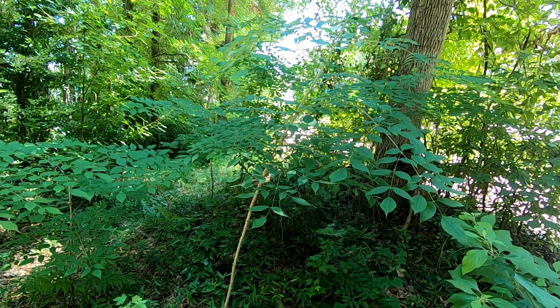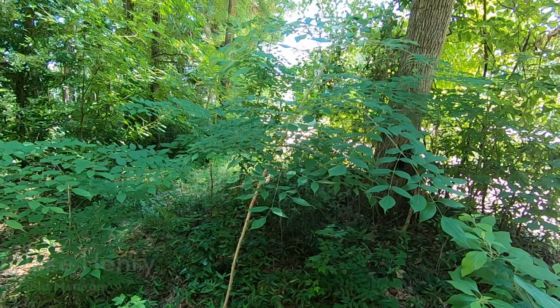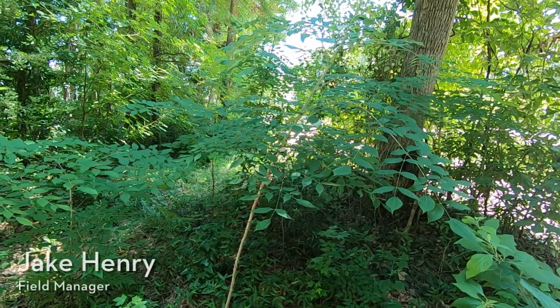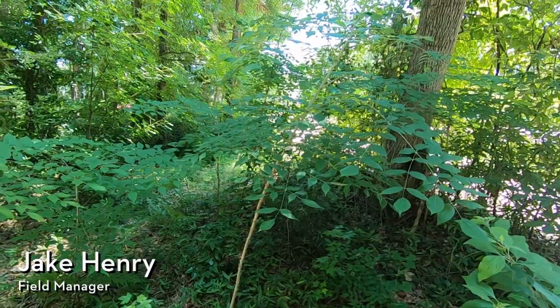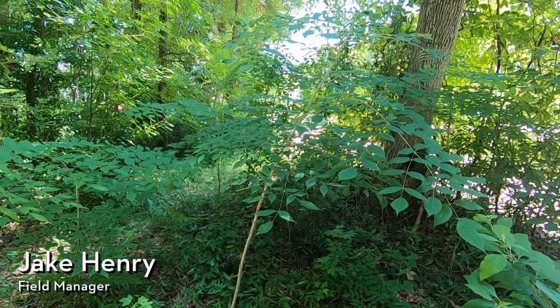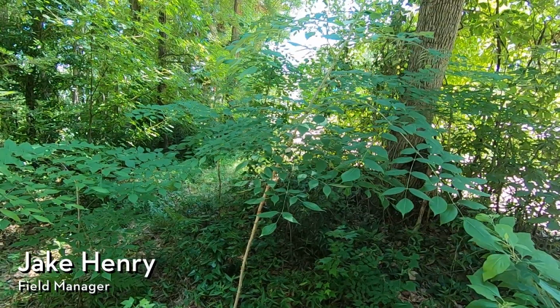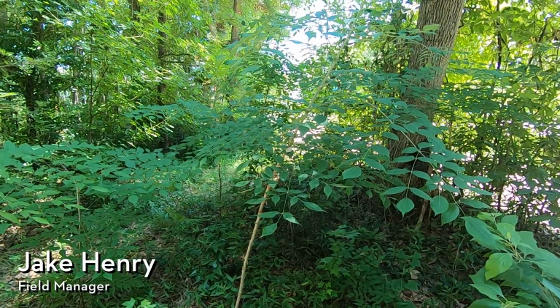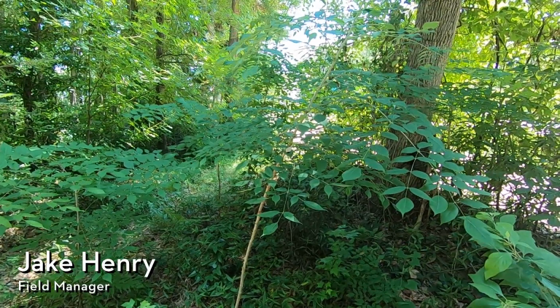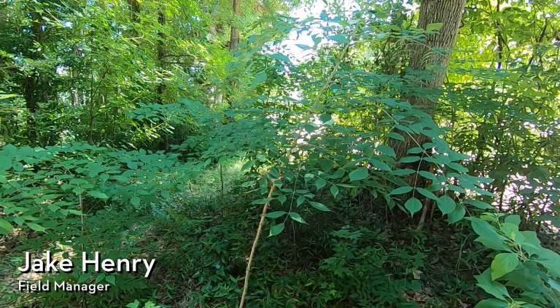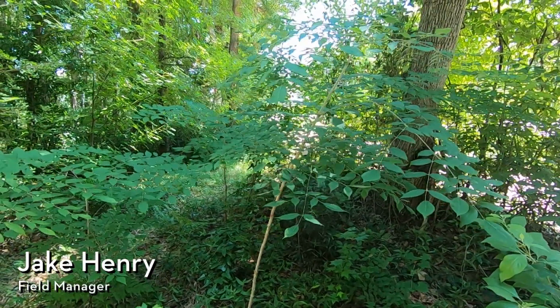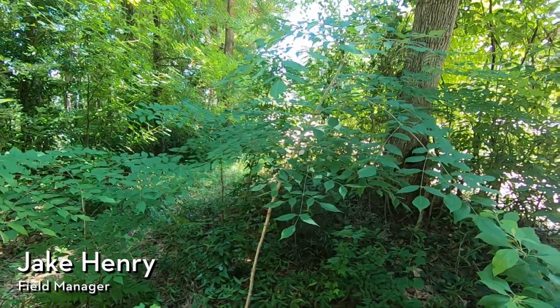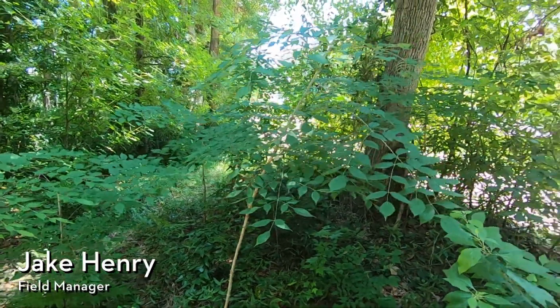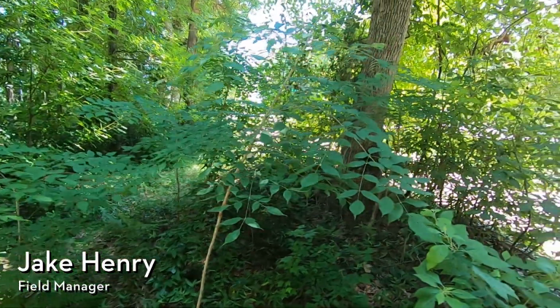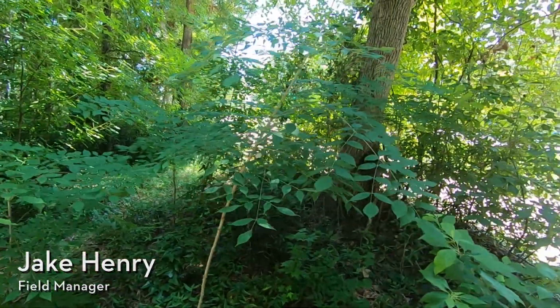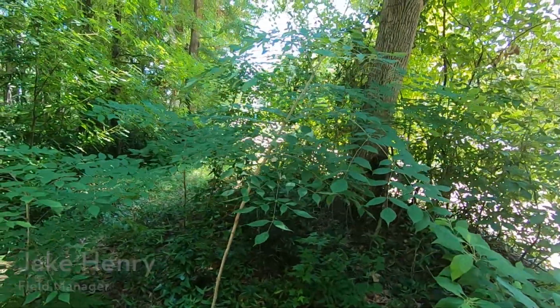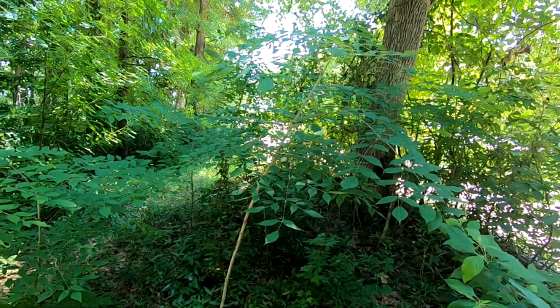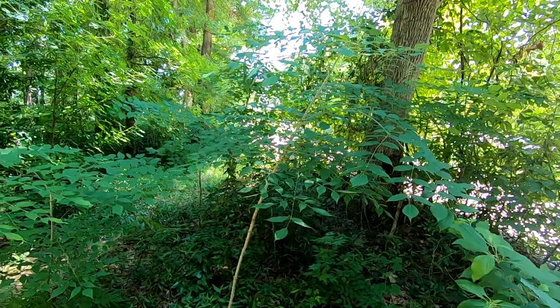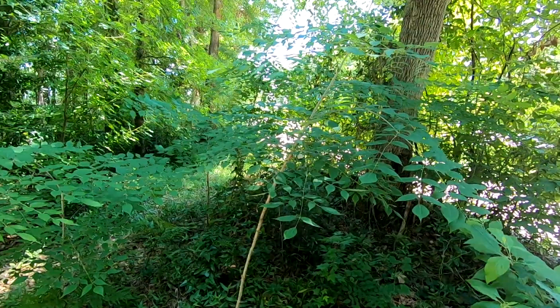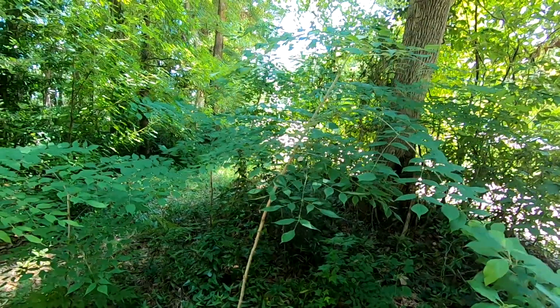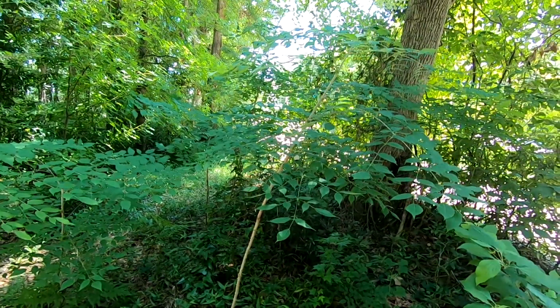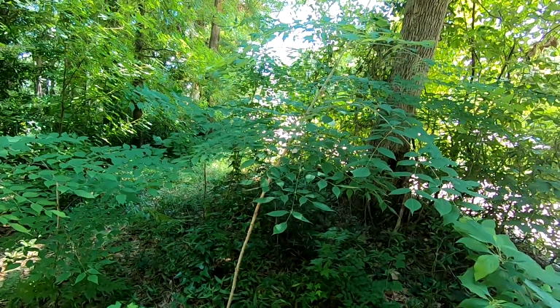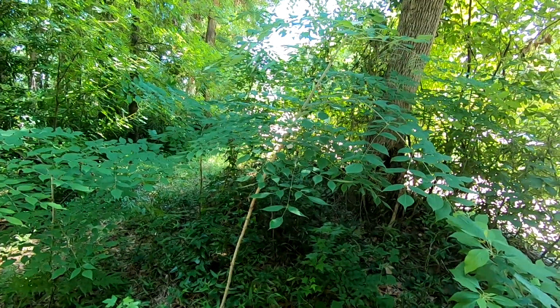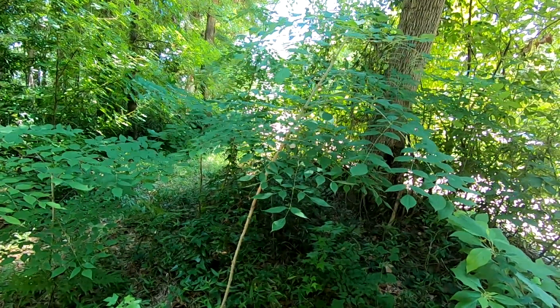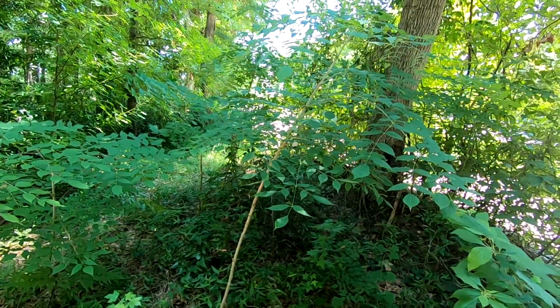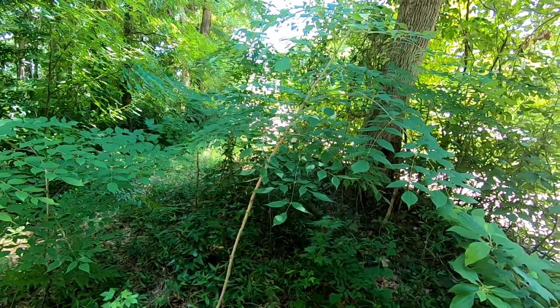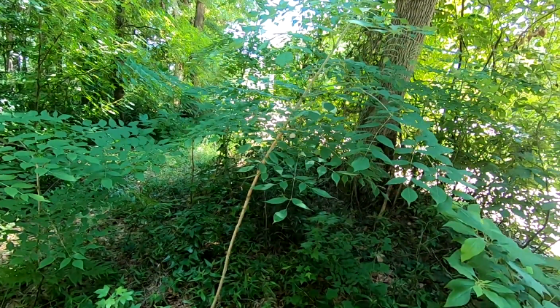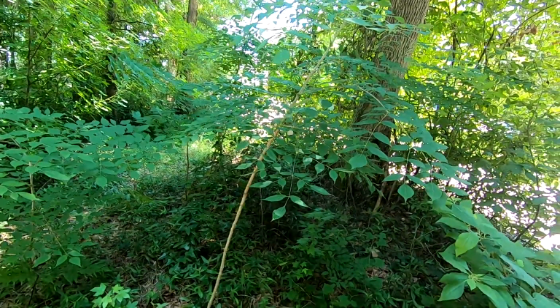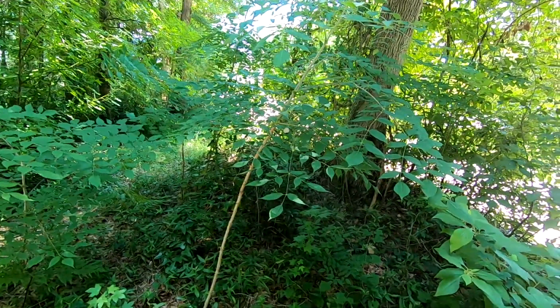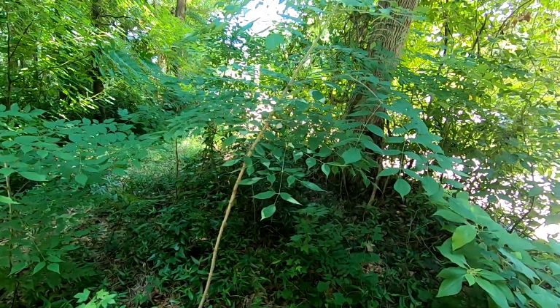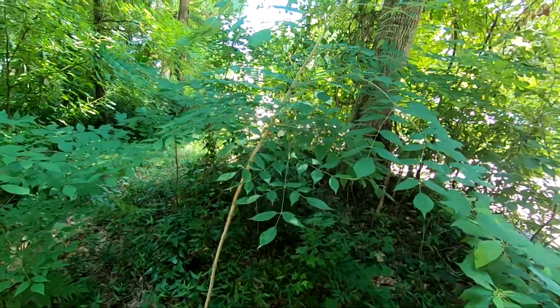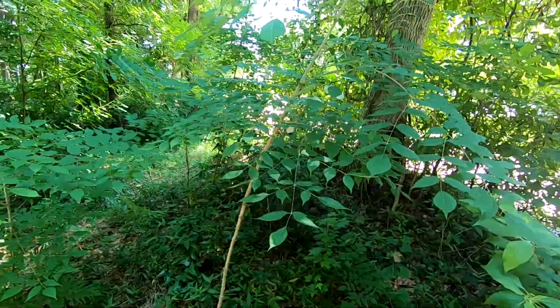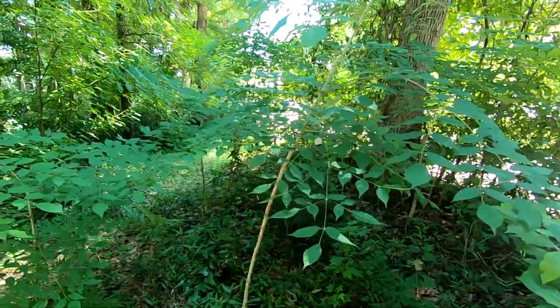Hi everyone, Savannah Tree Foundation Field Manager Jake Henry here, and today we're out at the Whitmarsh Preserve. I did another video on the preserve itself, but I had to do a separate video for this tree species because it's just so cool.